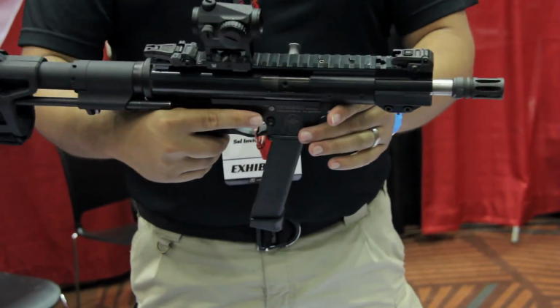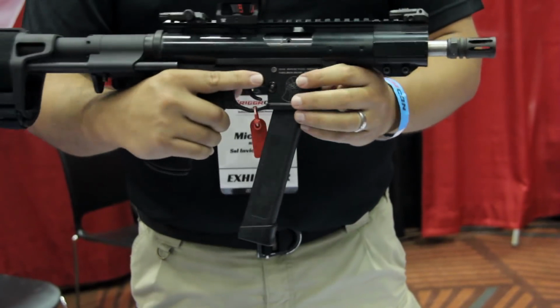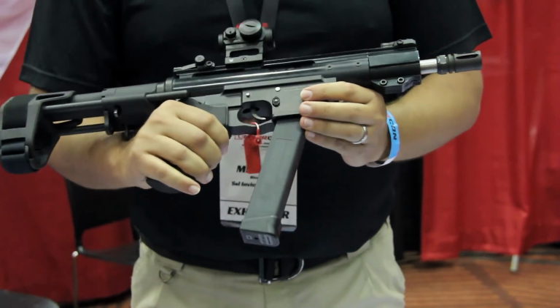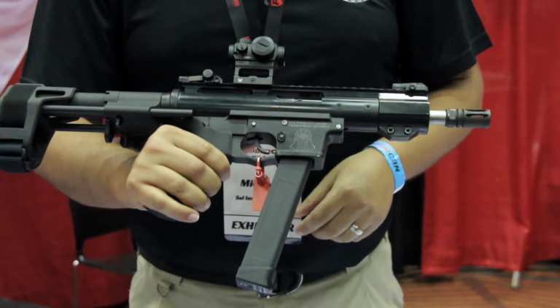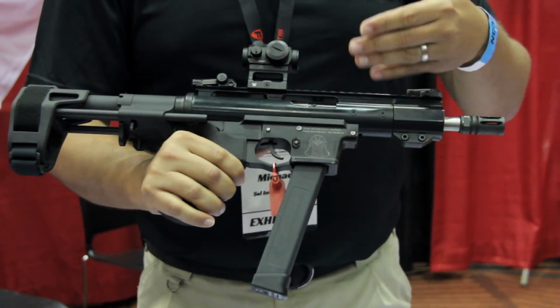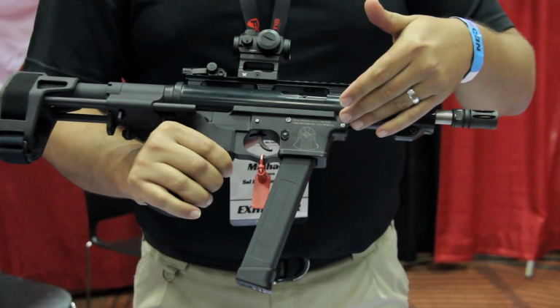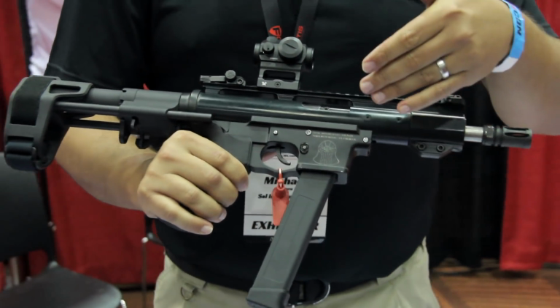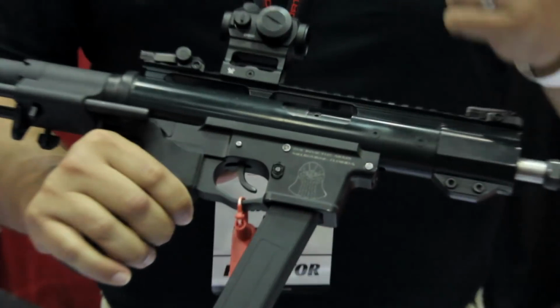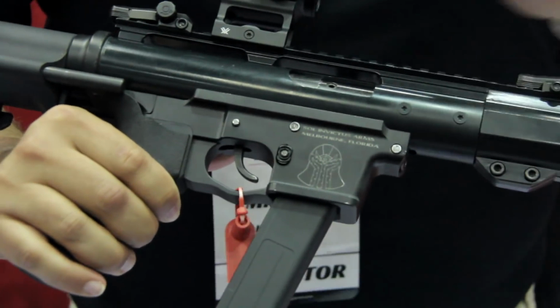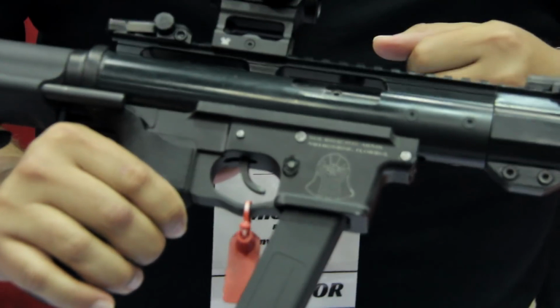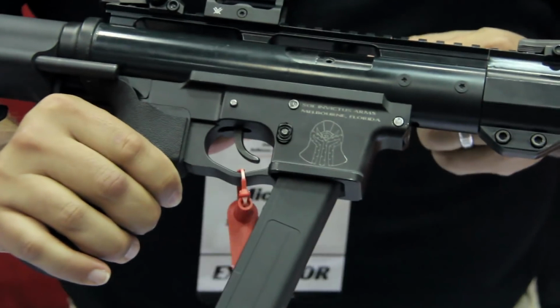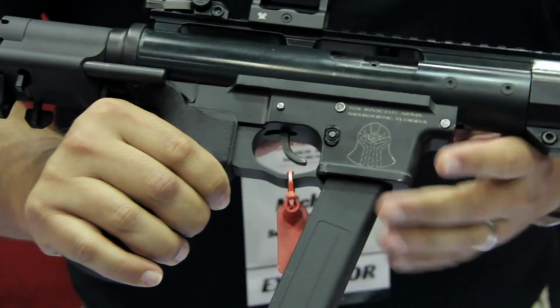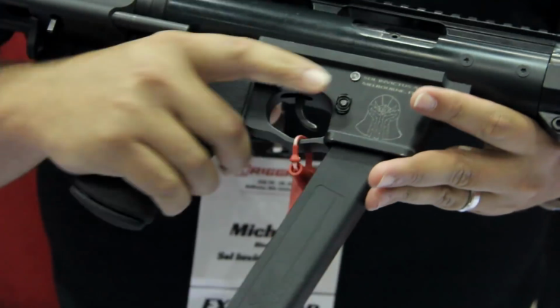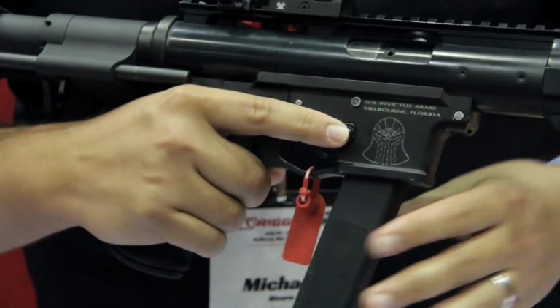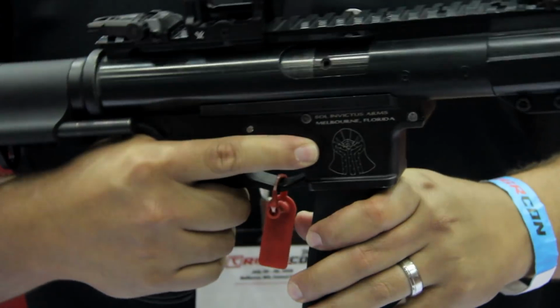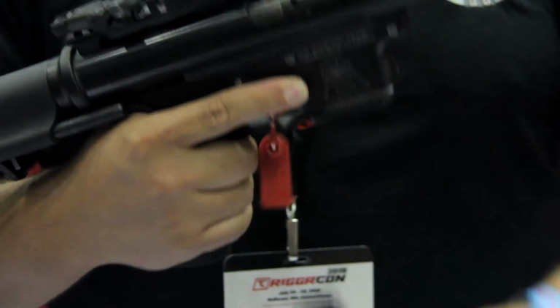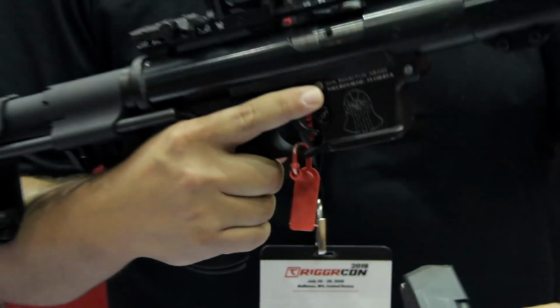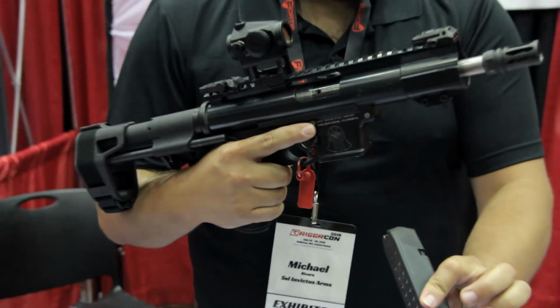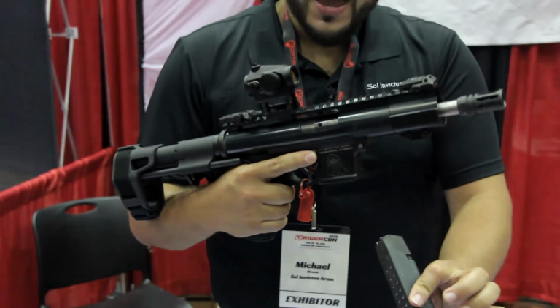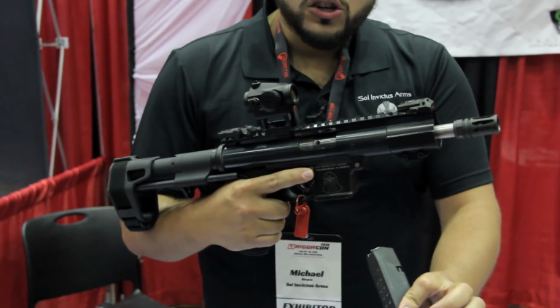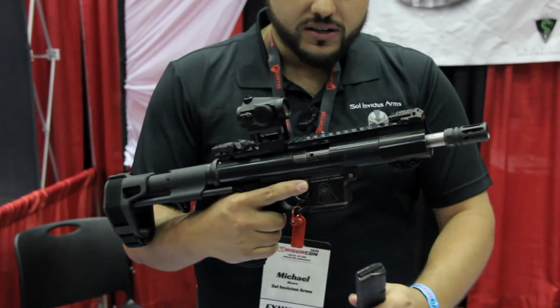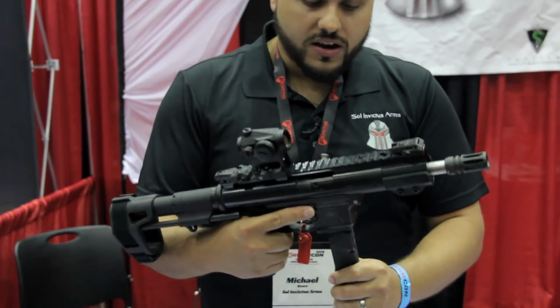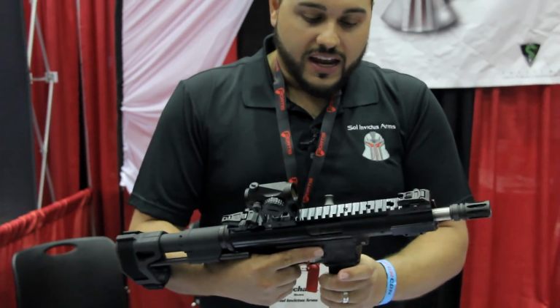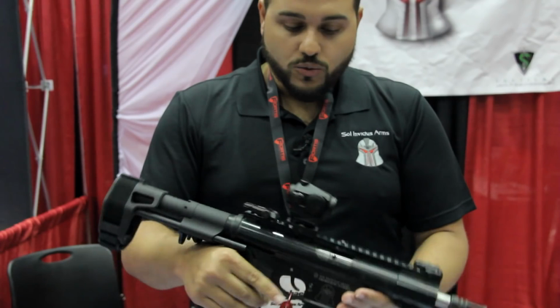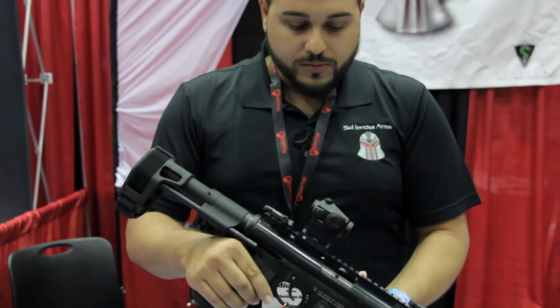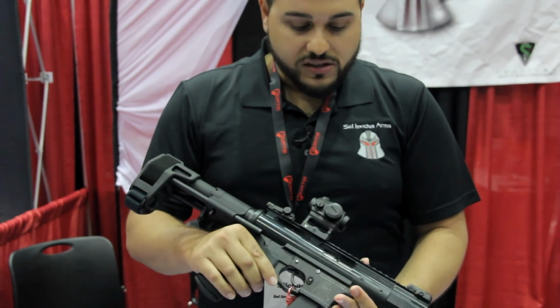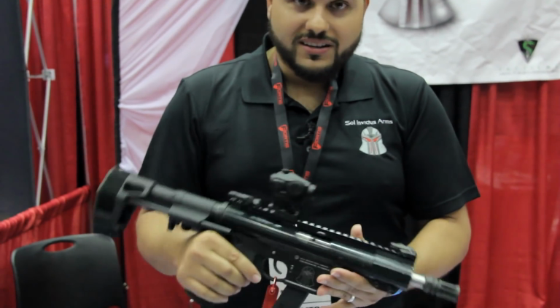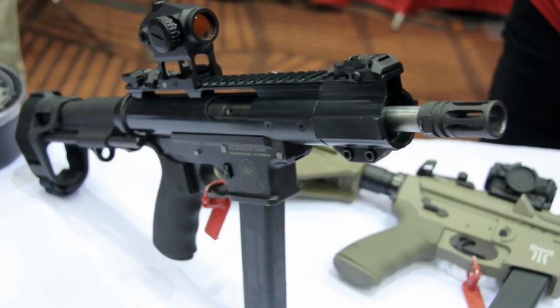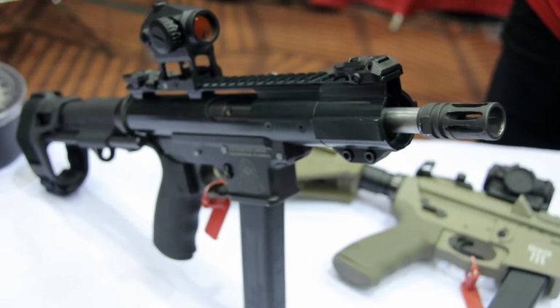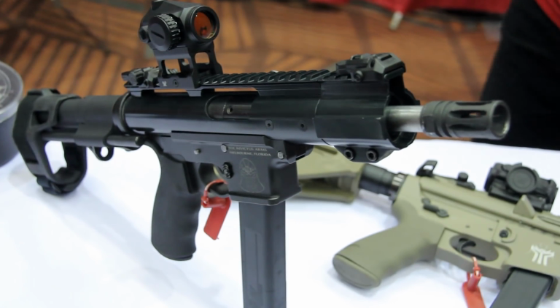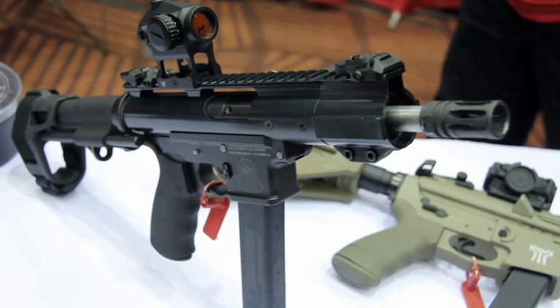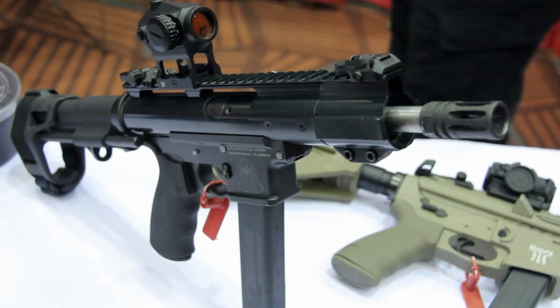What we've done is we've gone ahead and milled a proprietary billet lower receiver that makes it compatible with Glock magazines. Glock magazines are ubiquitous in the market and everybody wants to be able to use them in different fun toys — this is one of them.